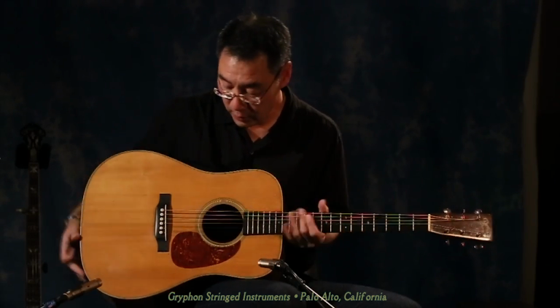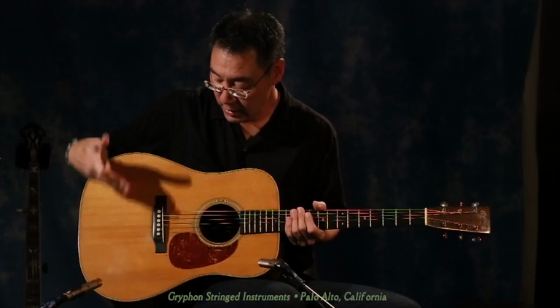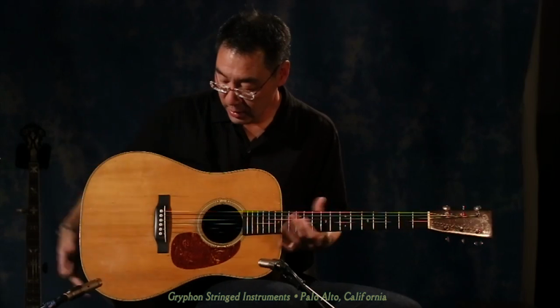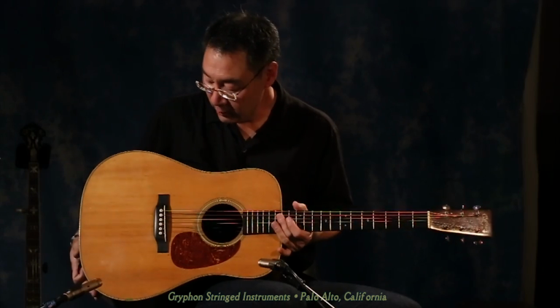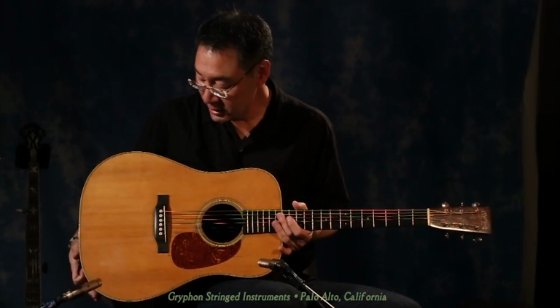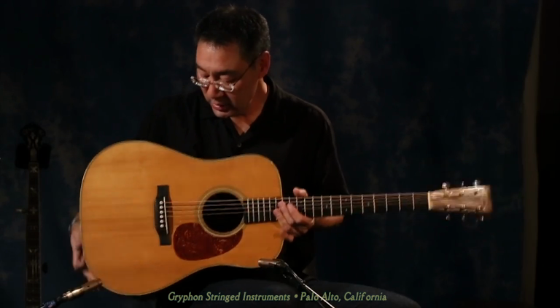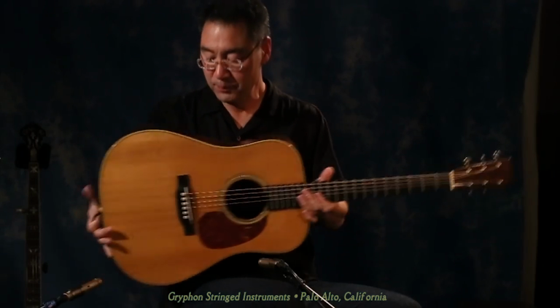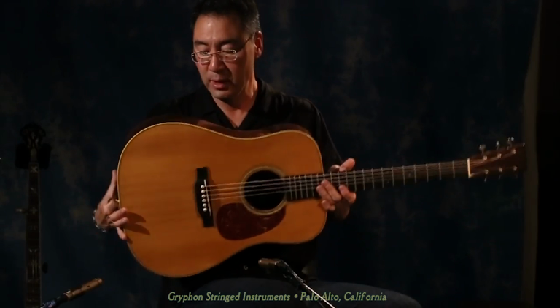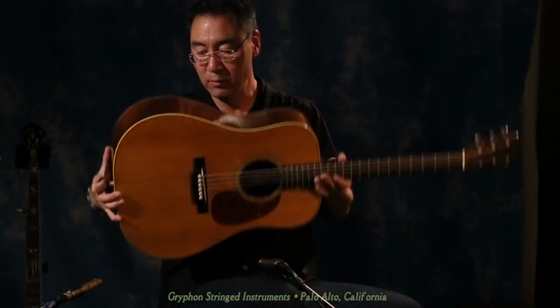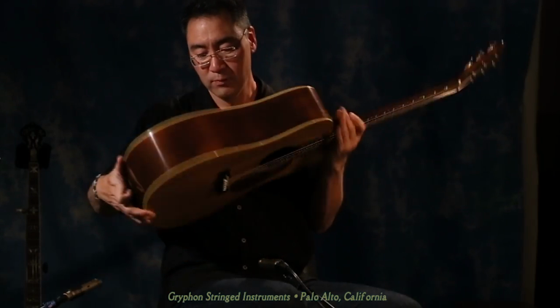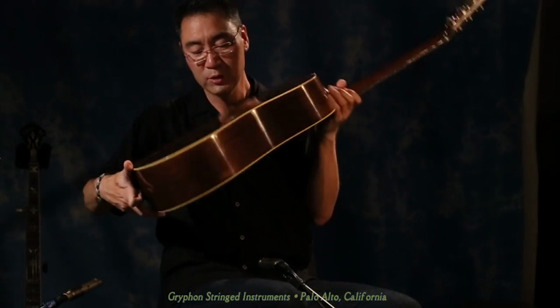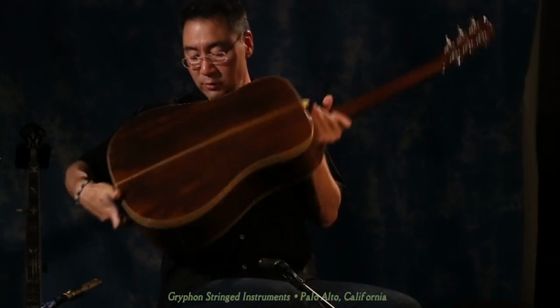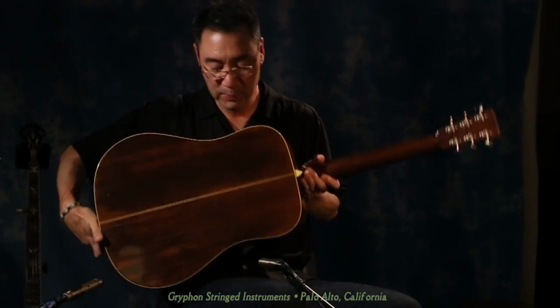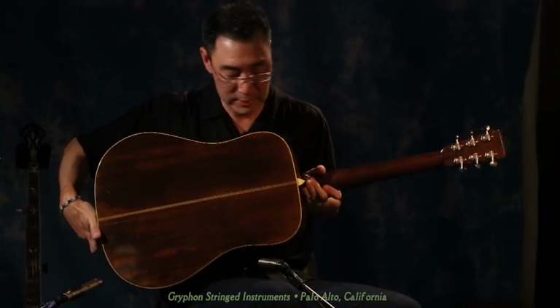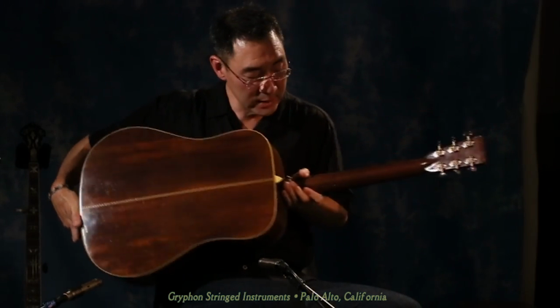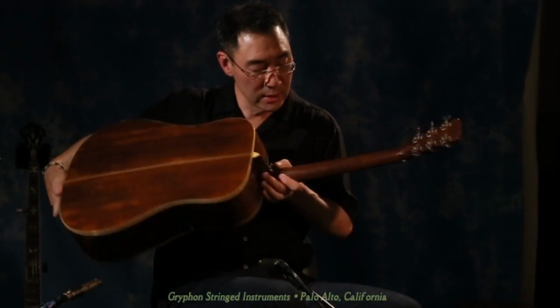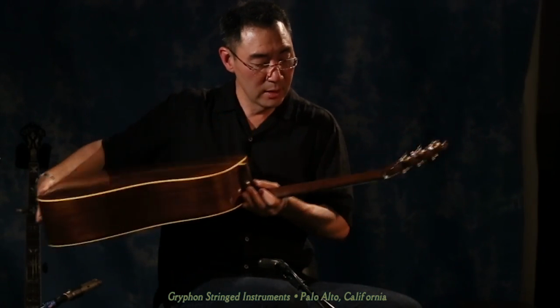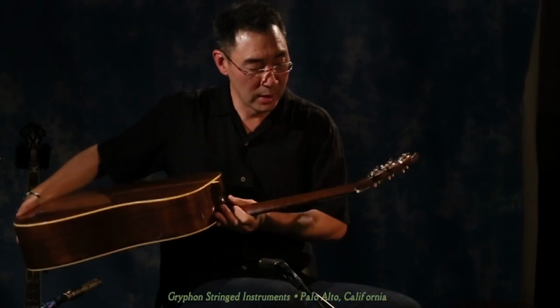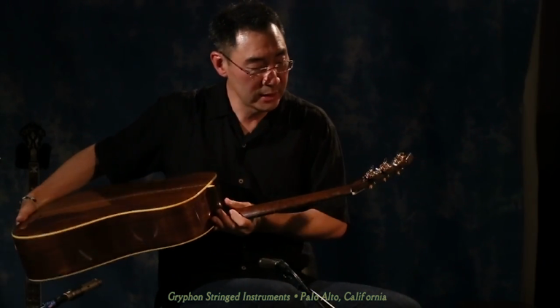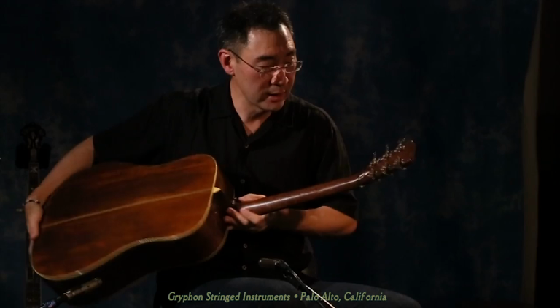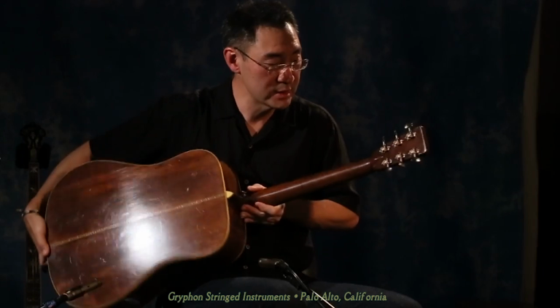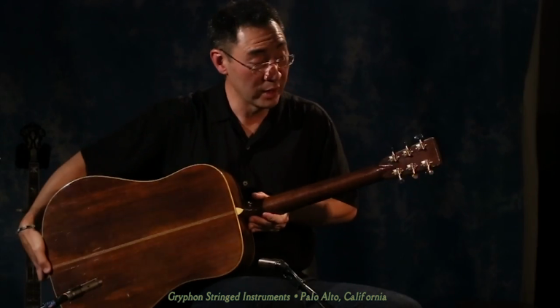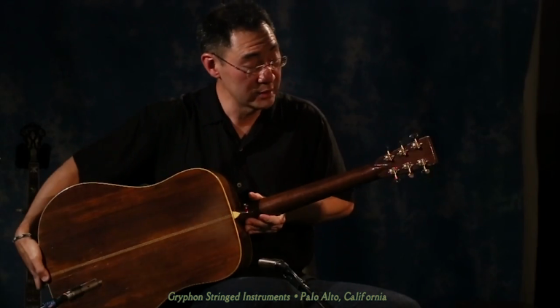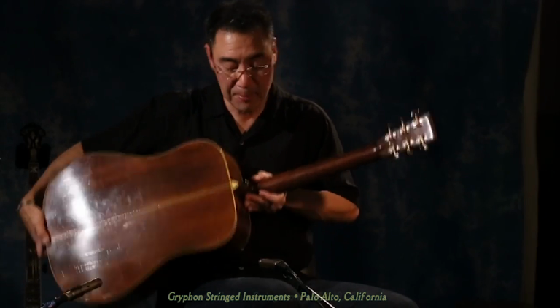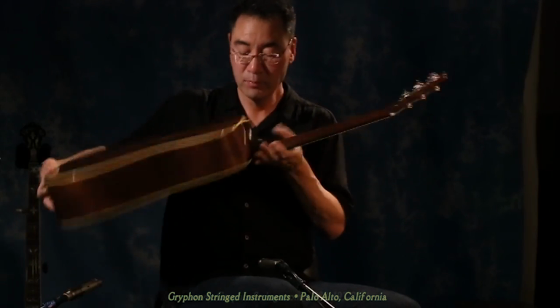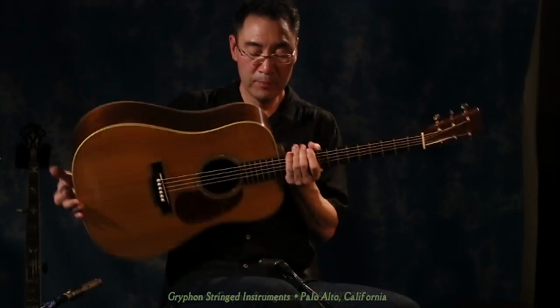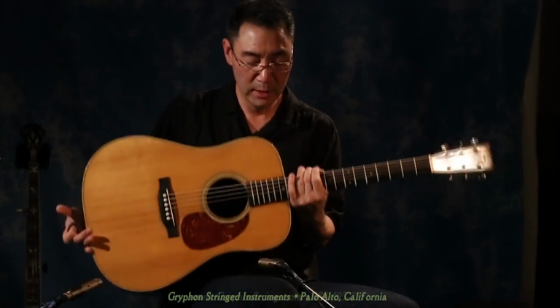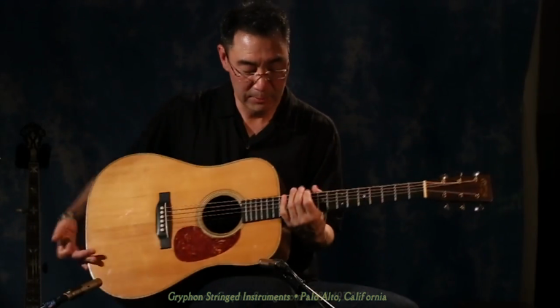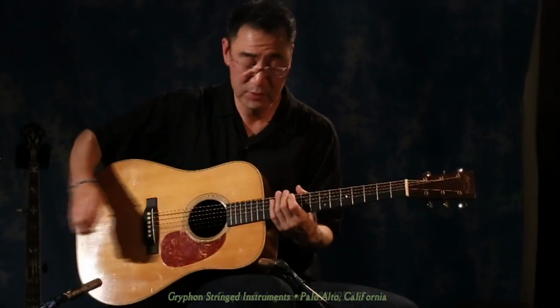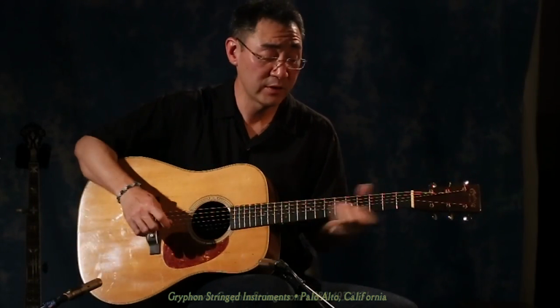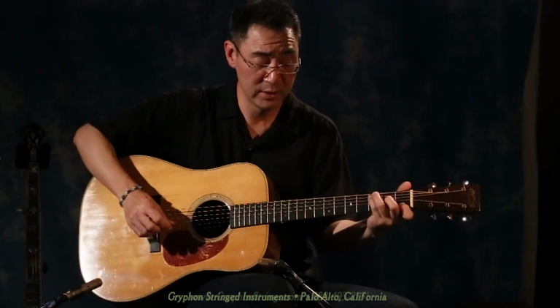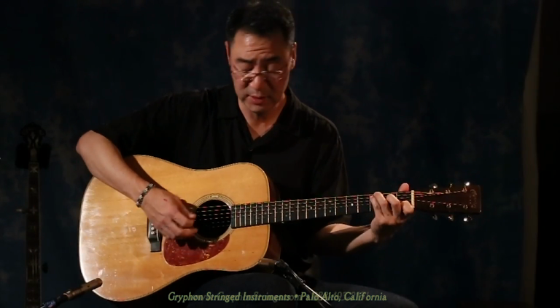Of course, it has an Adirondack spruce top, Brazilian rosewood back and sides, mahogany neck. It has a set of Waverlies on it. It plays very, very easily.